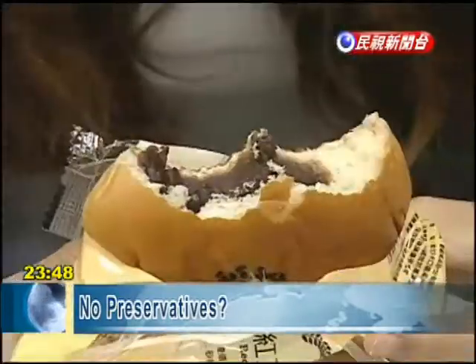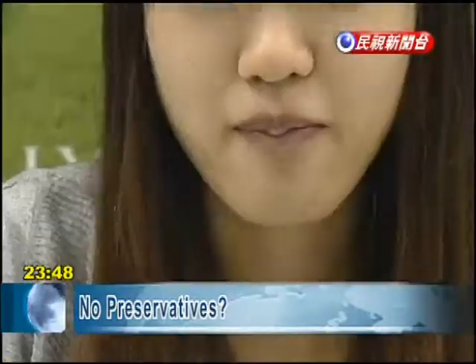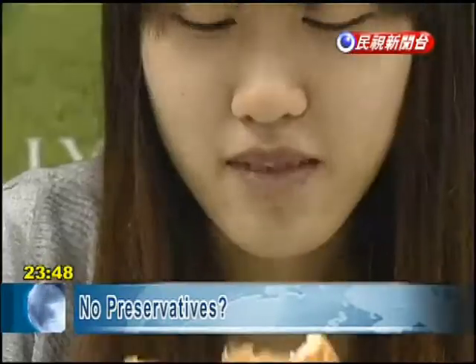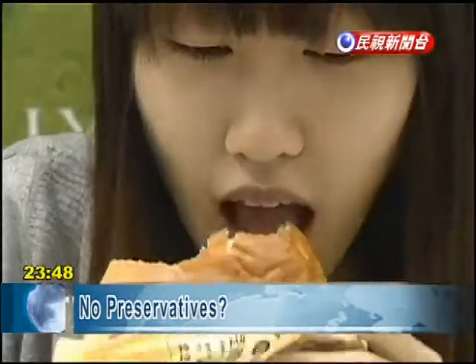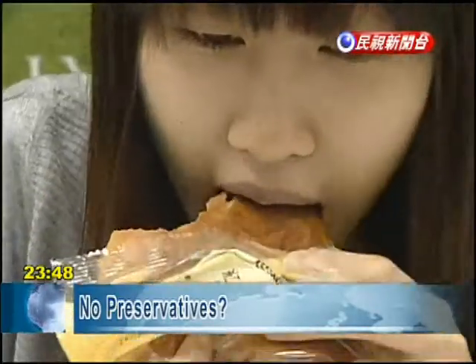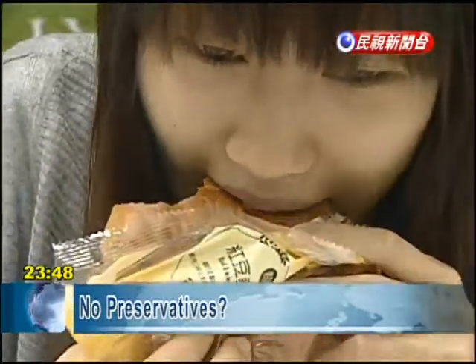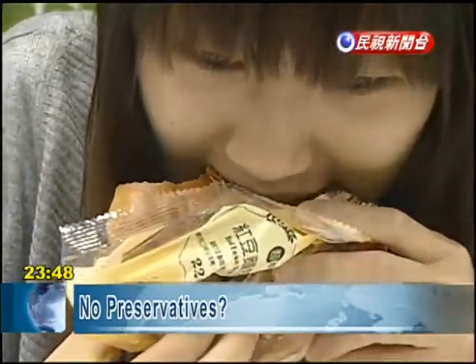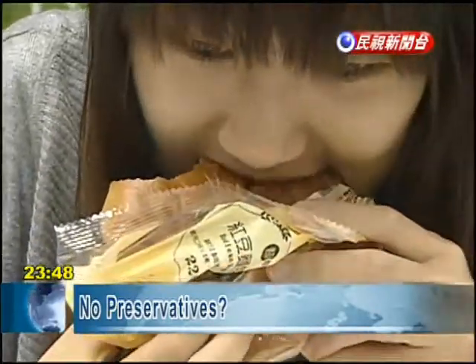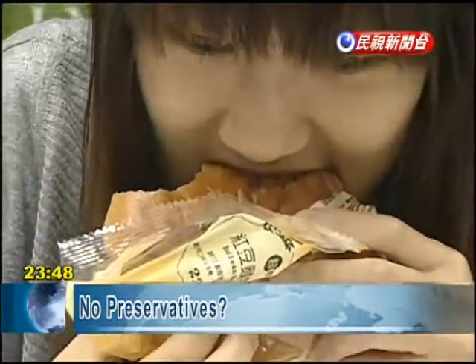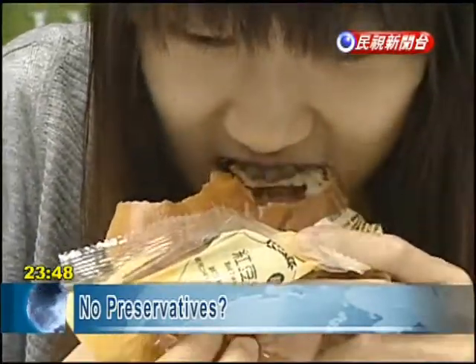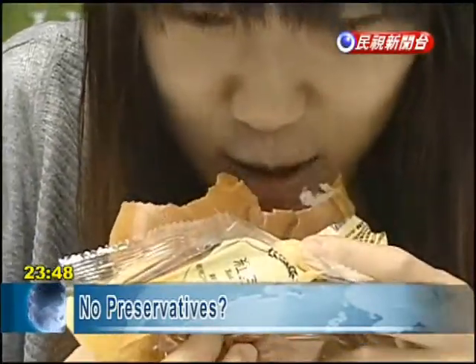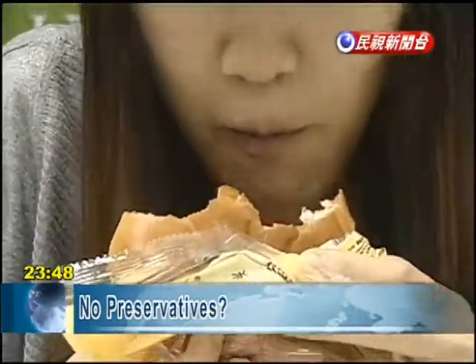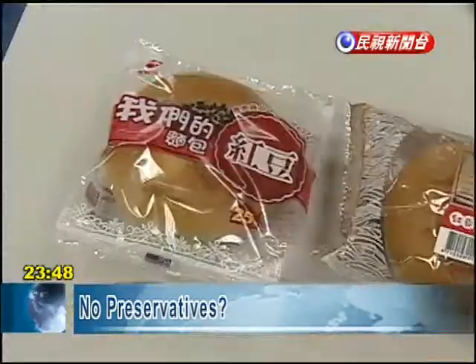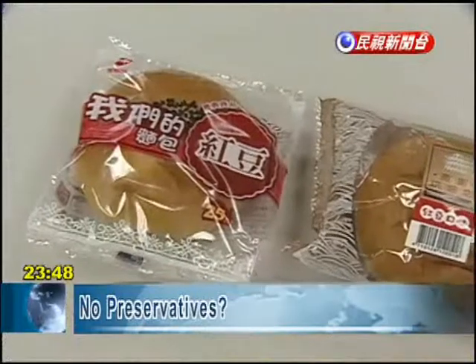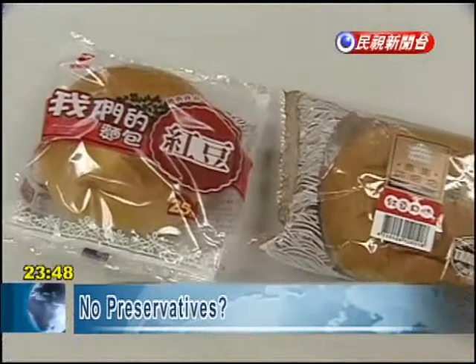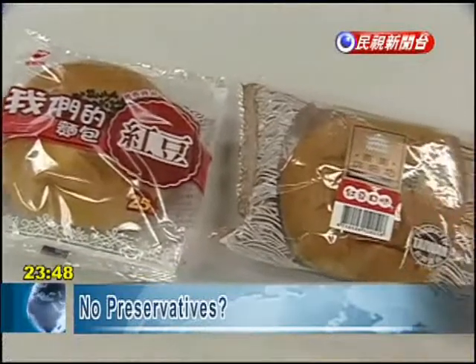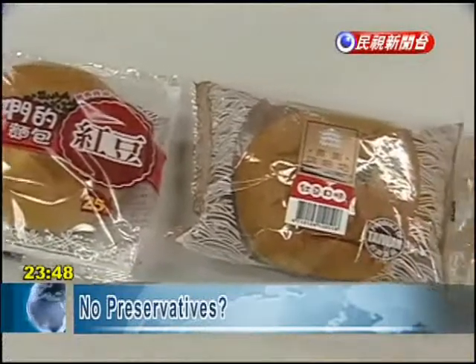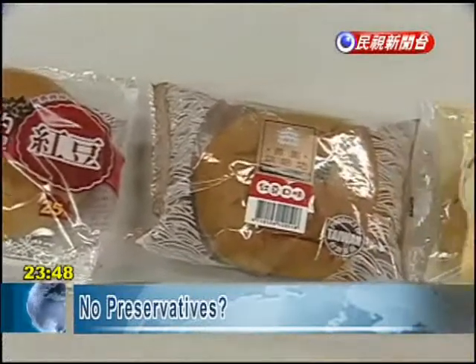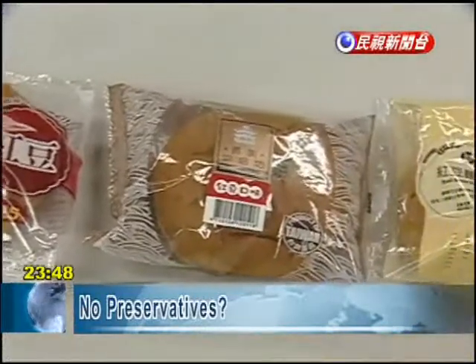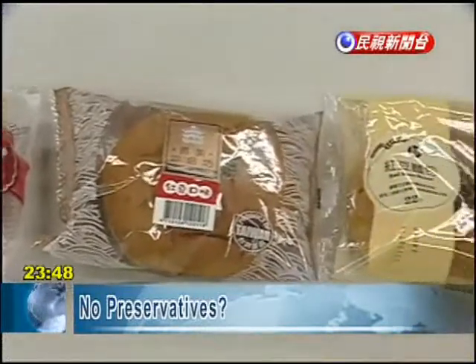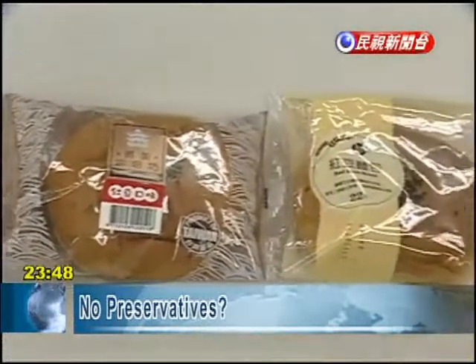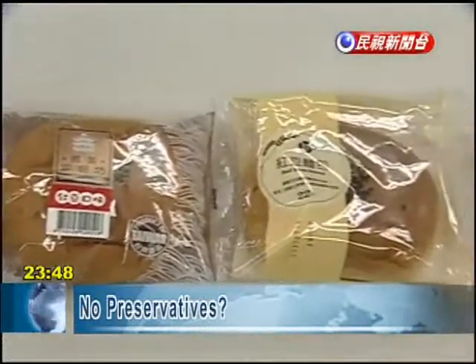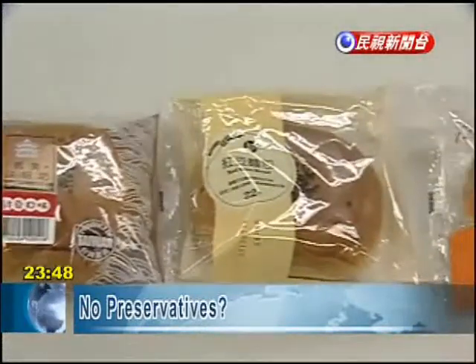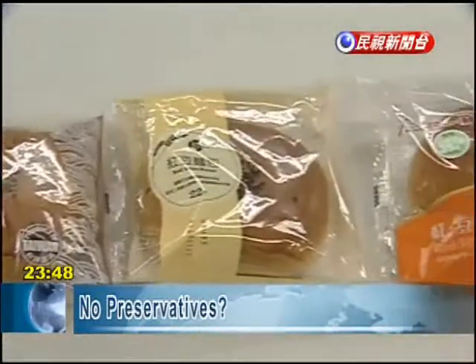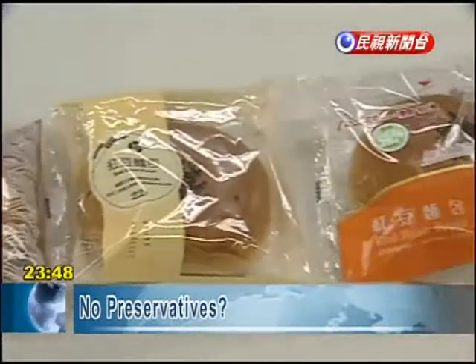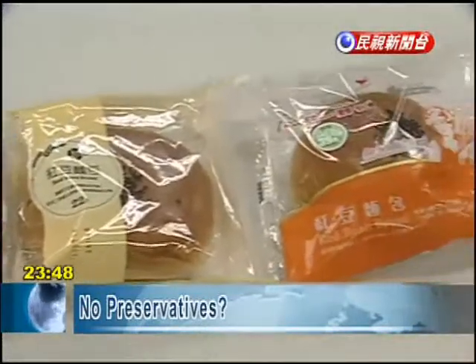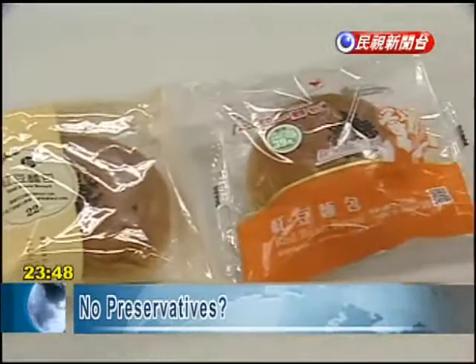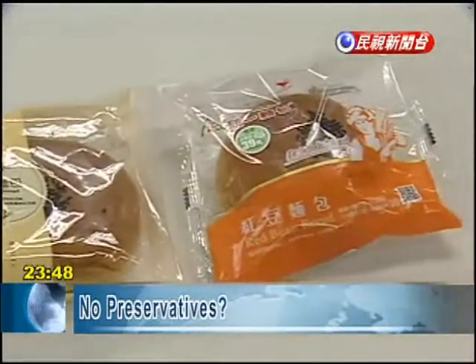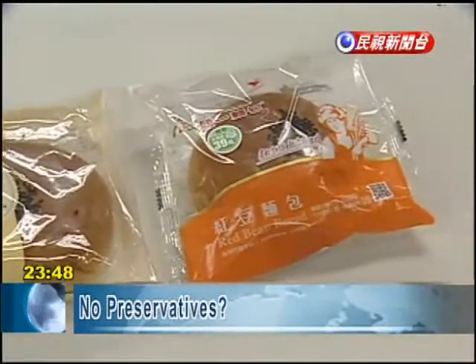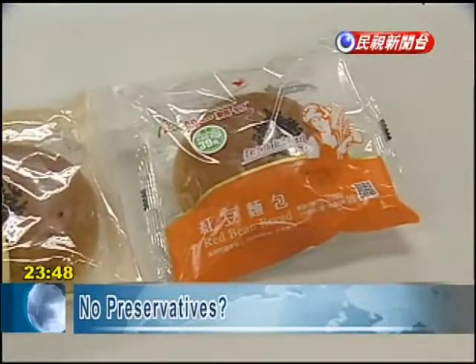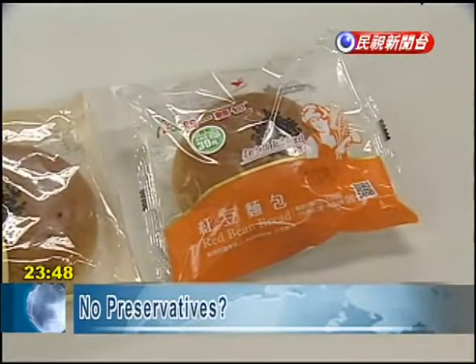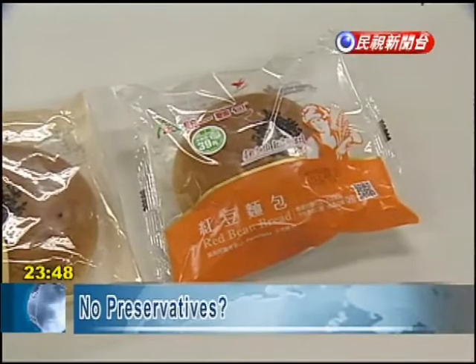Convenience stores say the manufacturing process contains minimal amounts of water, which, along with vacuum packaging, delay the growth of bacteria.